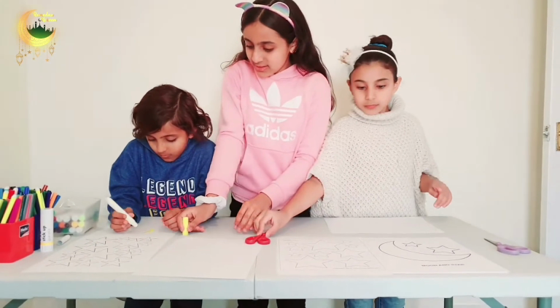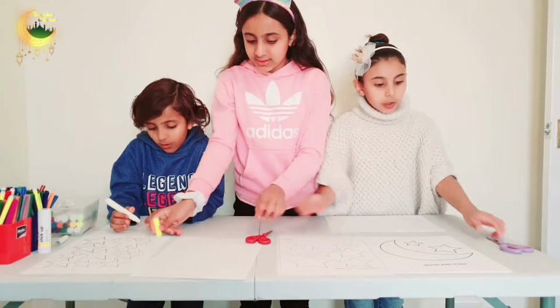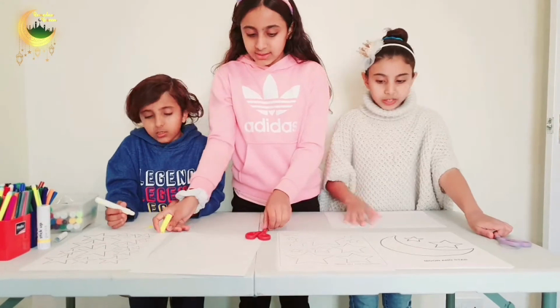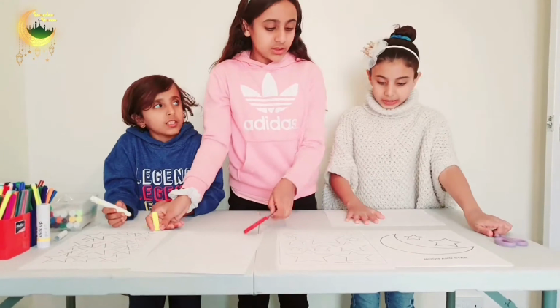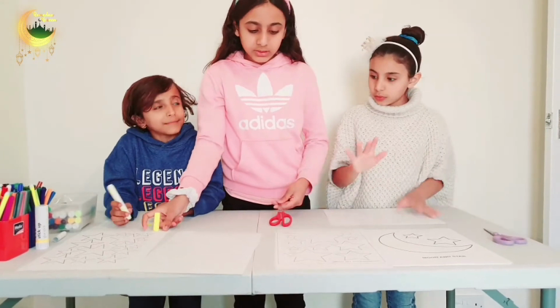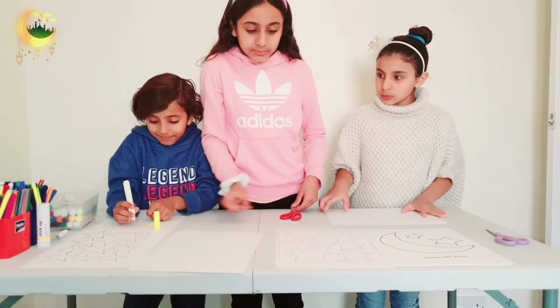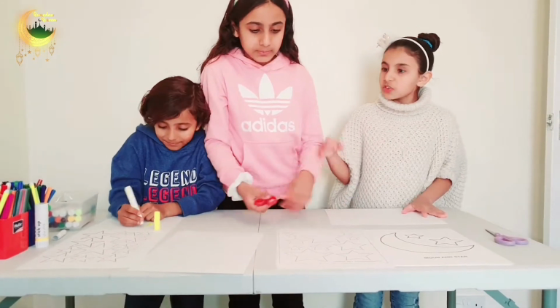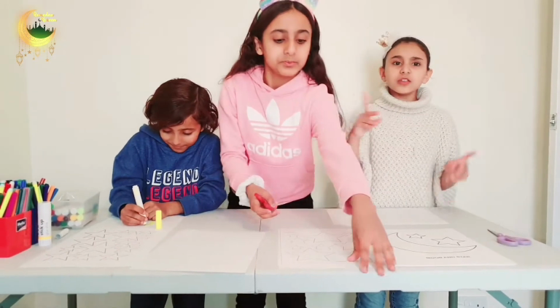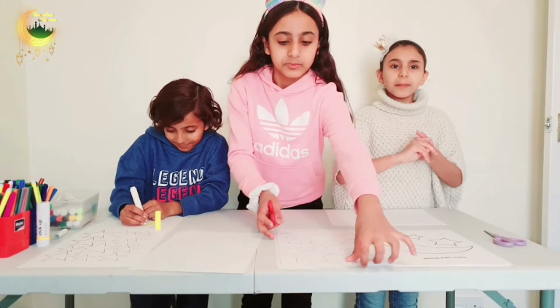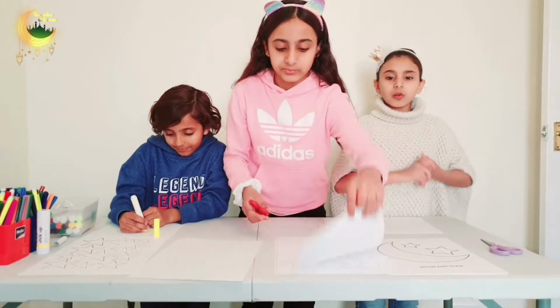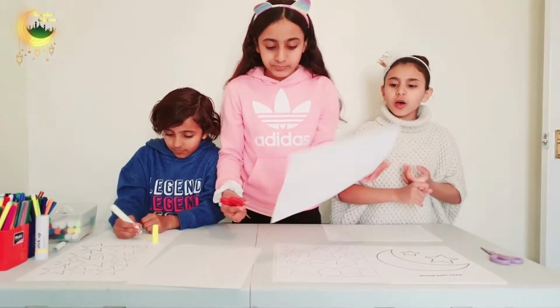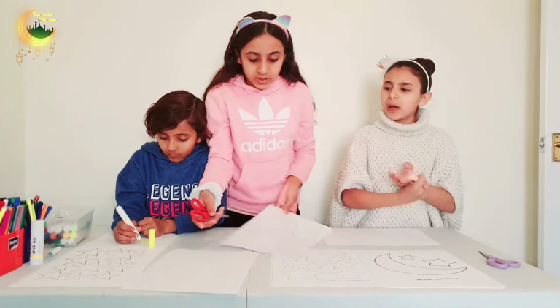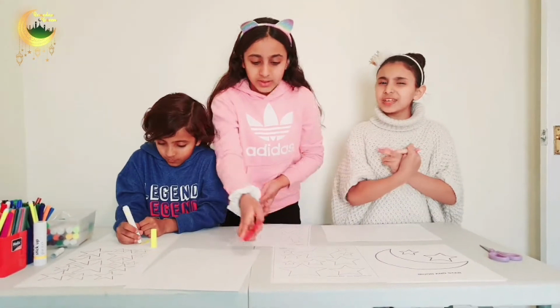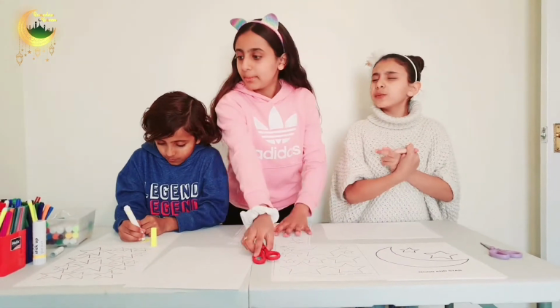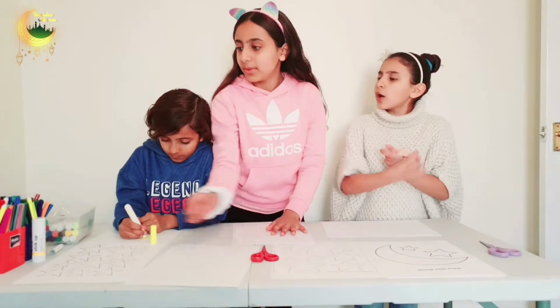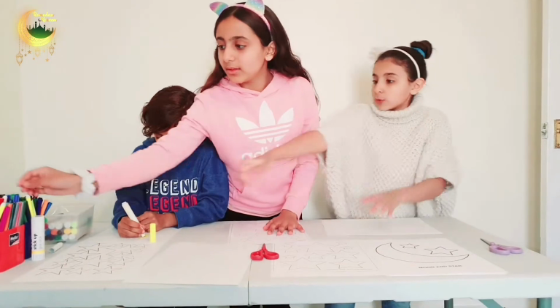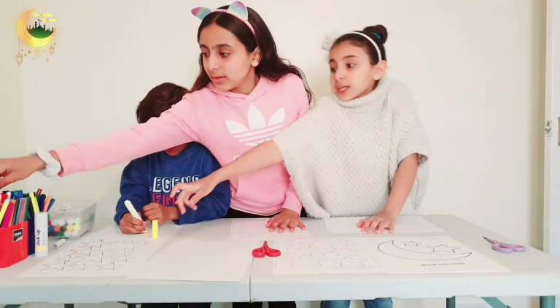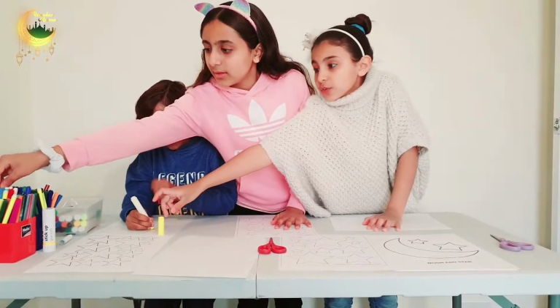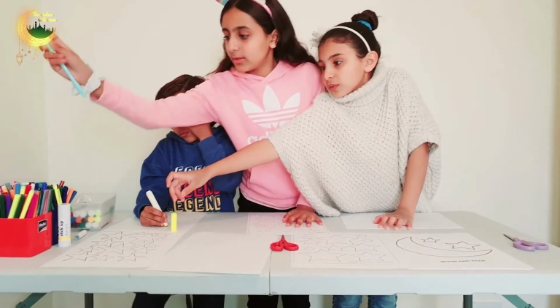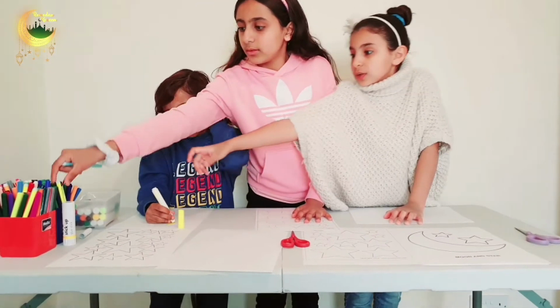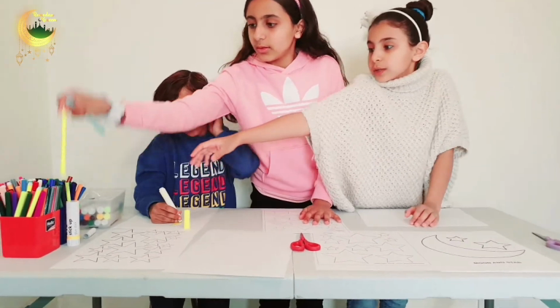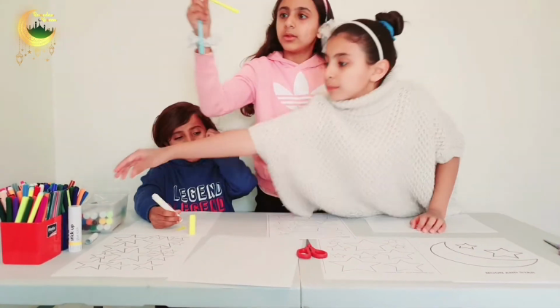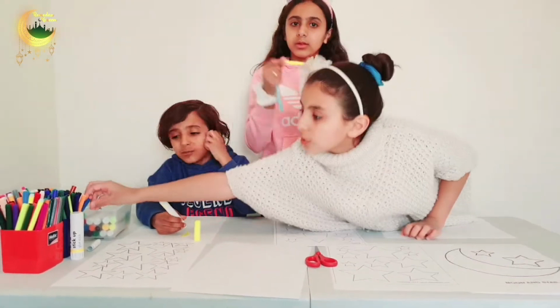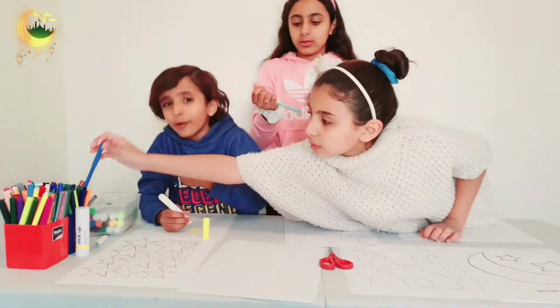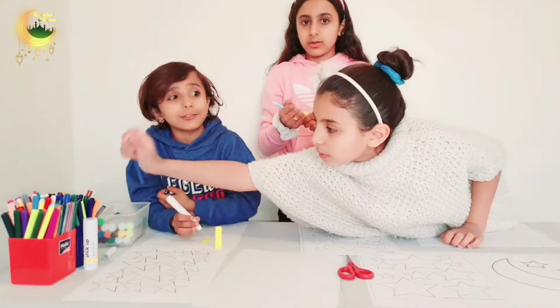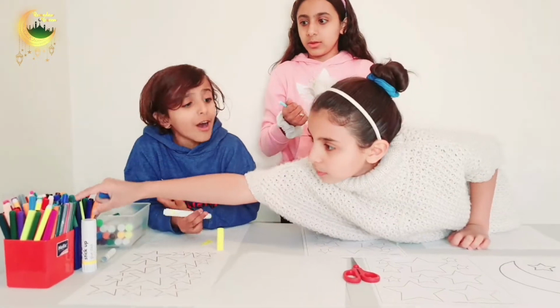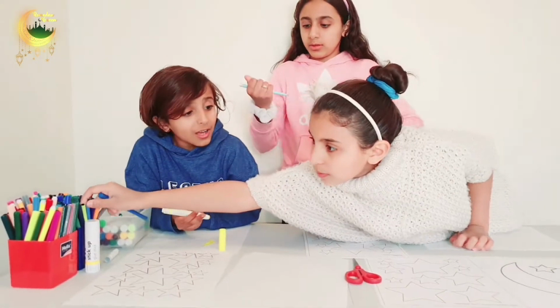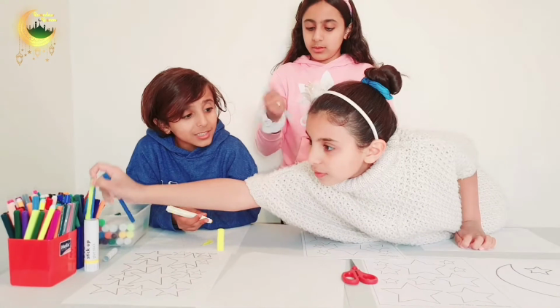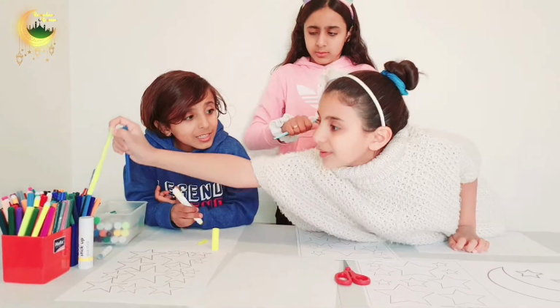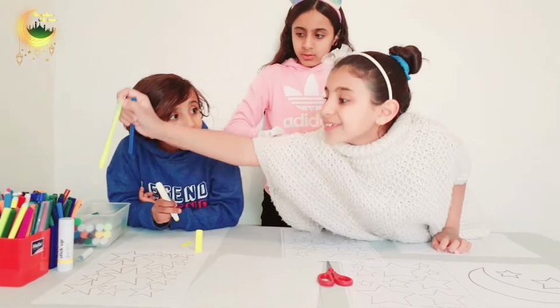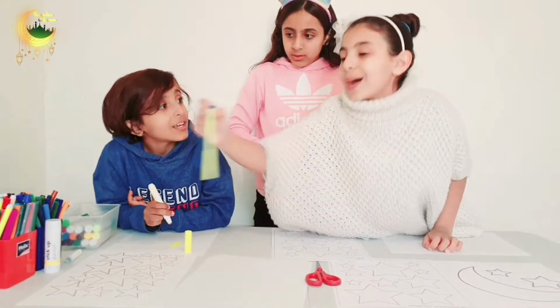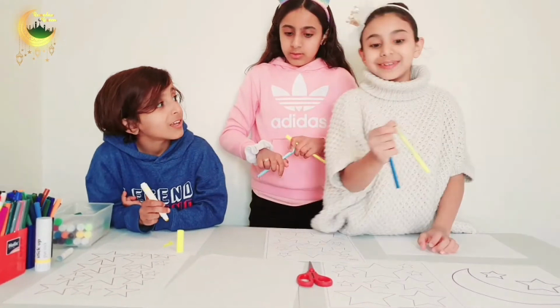I already started. Since we are doing Ramadan, the colours are — I think blue and yellow — that's what I'm going to use. So I'm going to use blue for the stars. You'll see what I'm going to do.